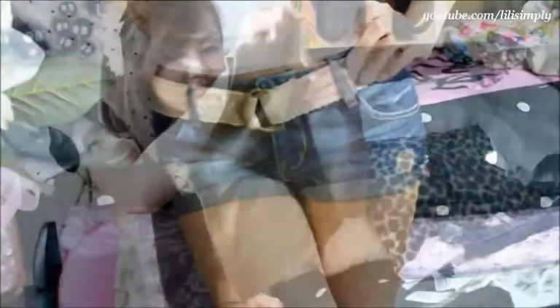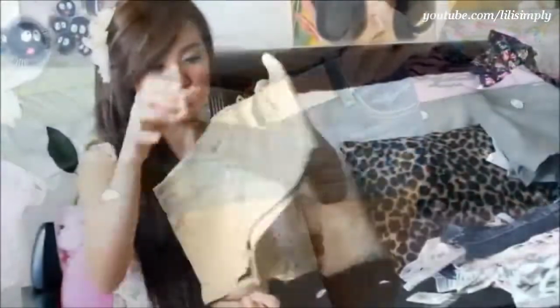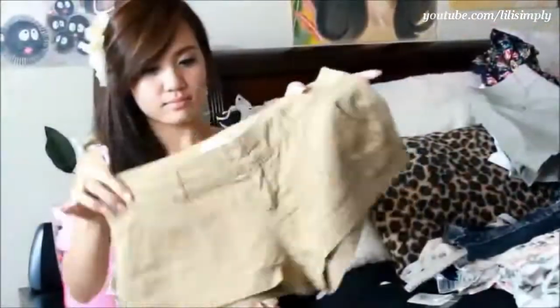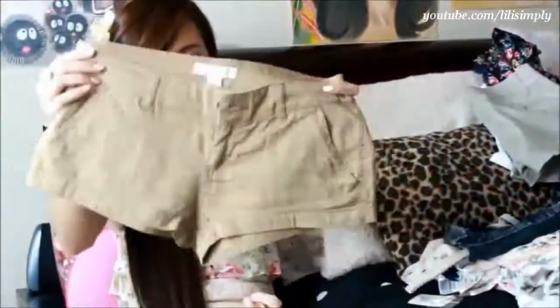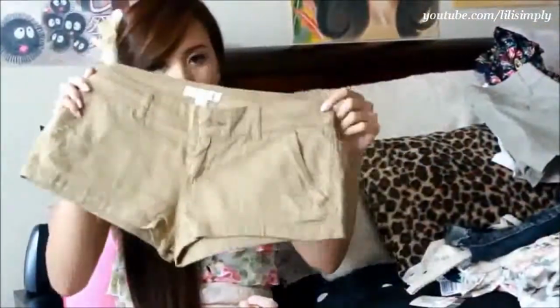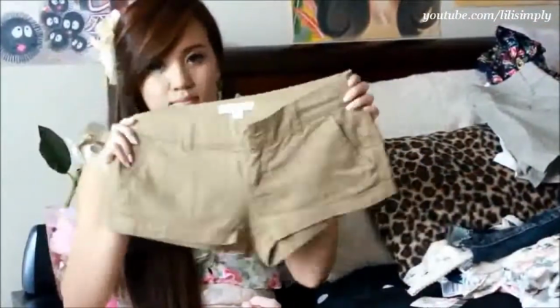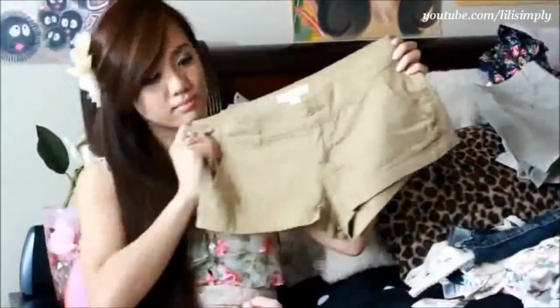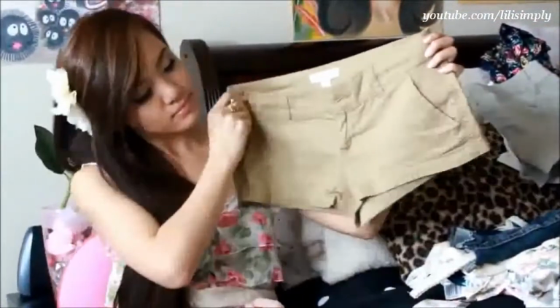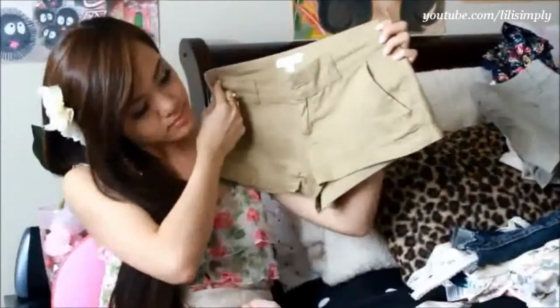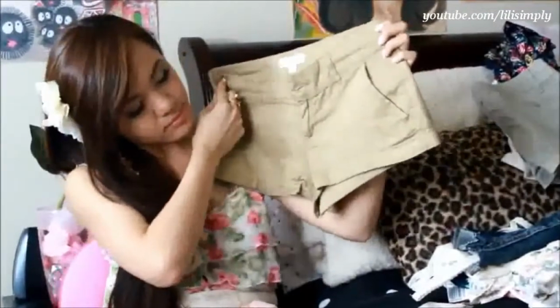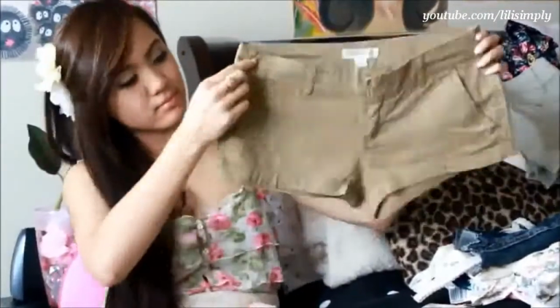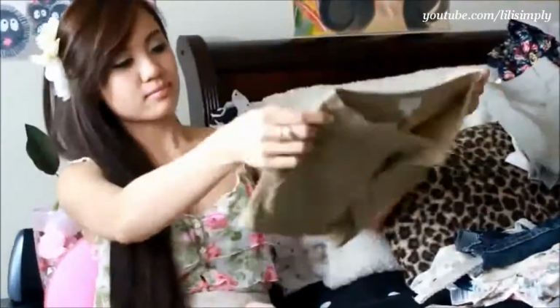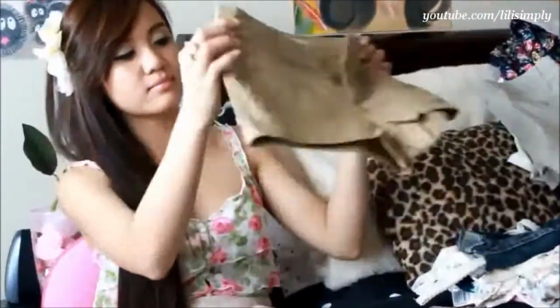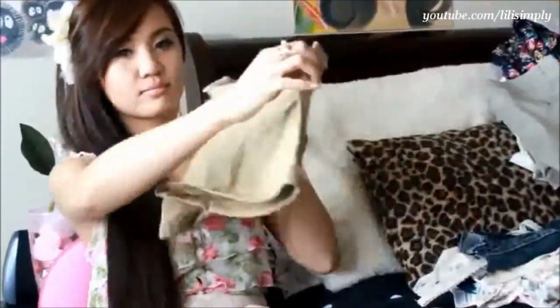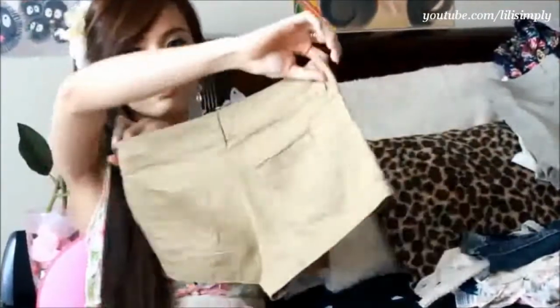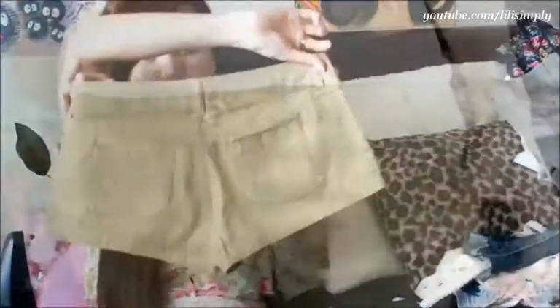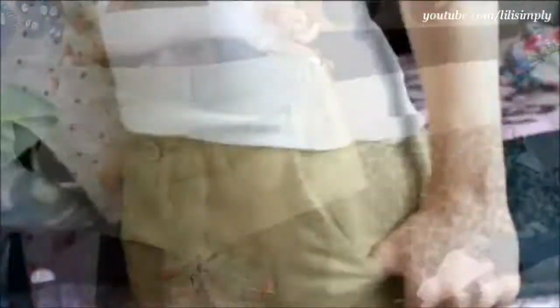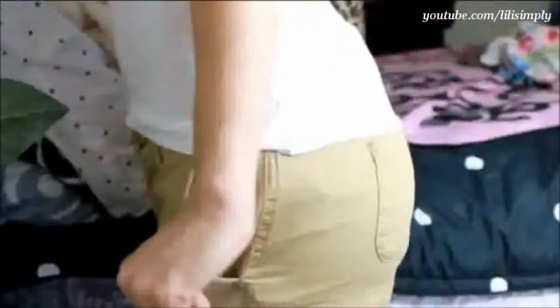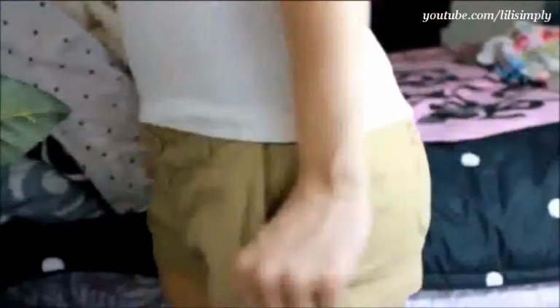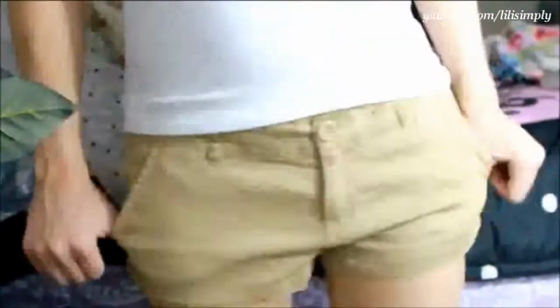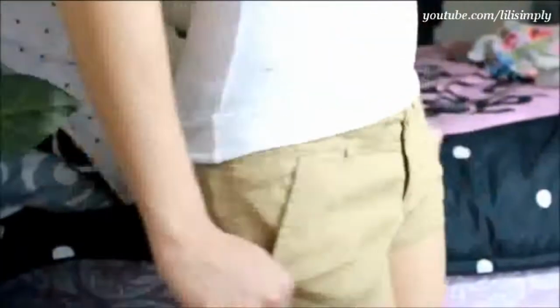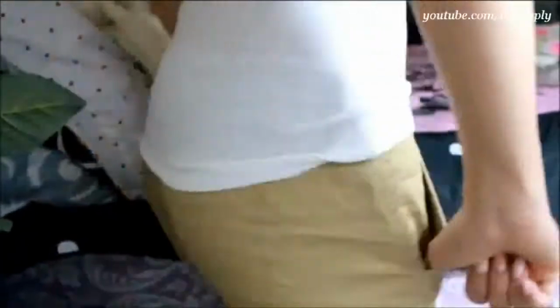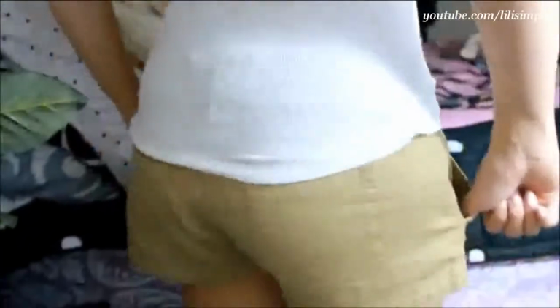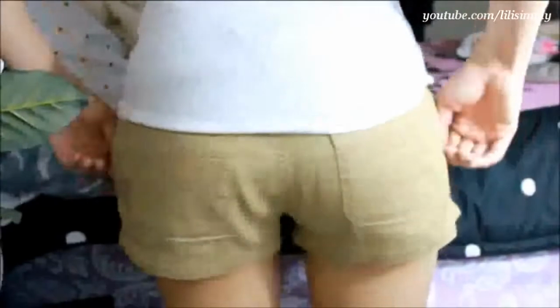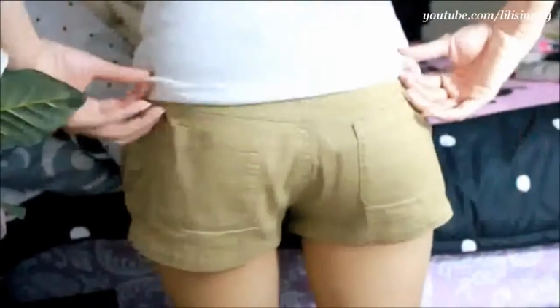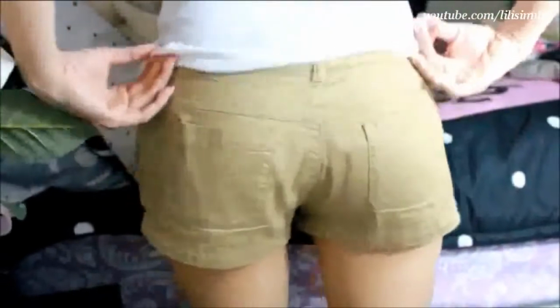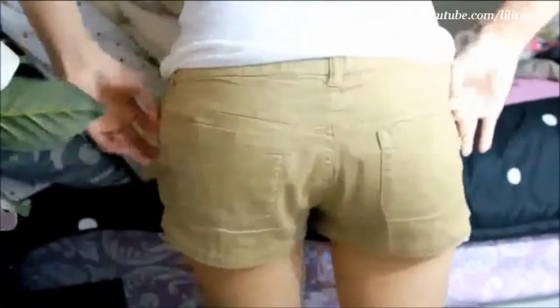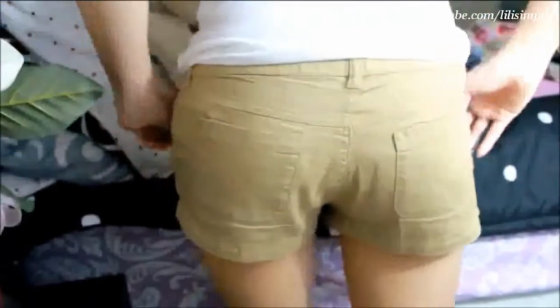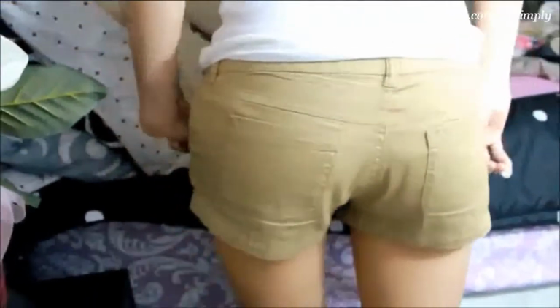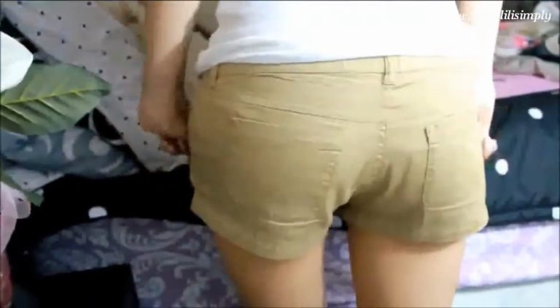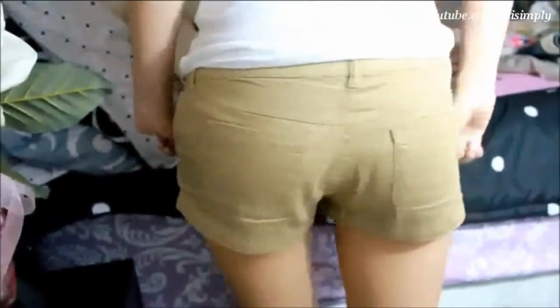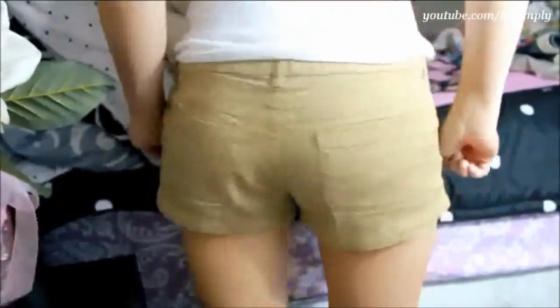These are the next pairs of shorts. I got these in a small for $10.50. There's a bunch of other colors, but I noticed I didn't have enough khaki shorts. They are very comfortable, but they are a bit too big for me still.